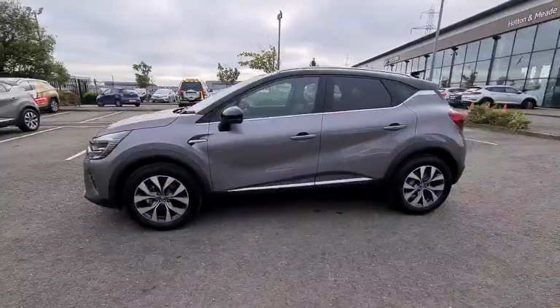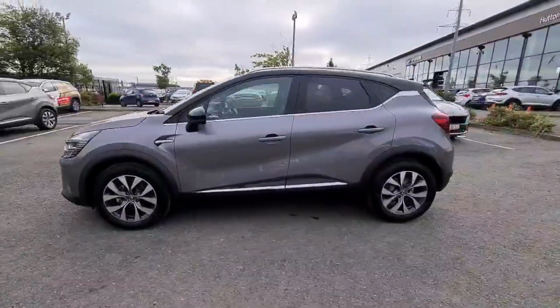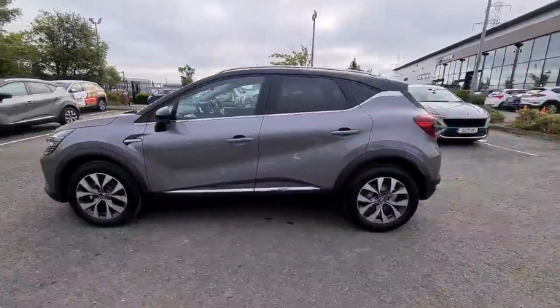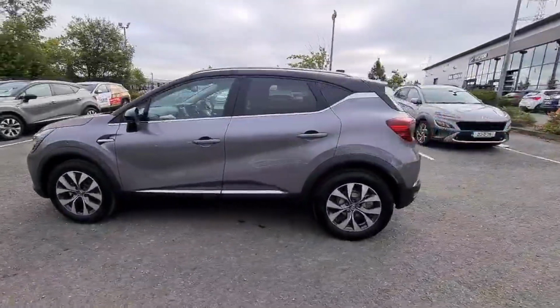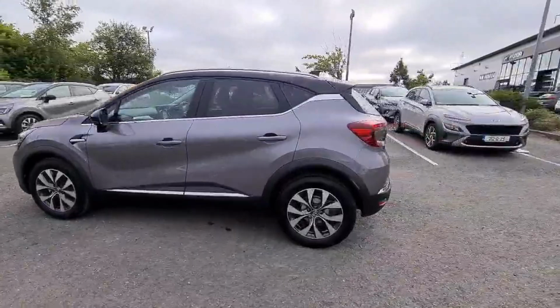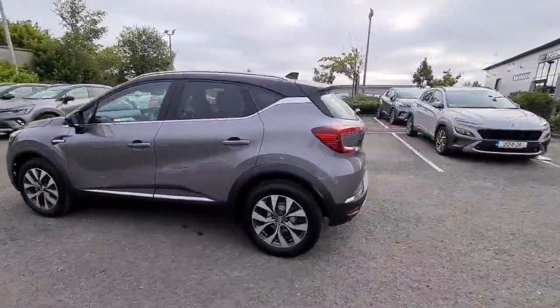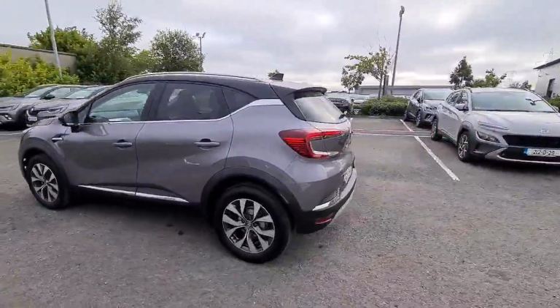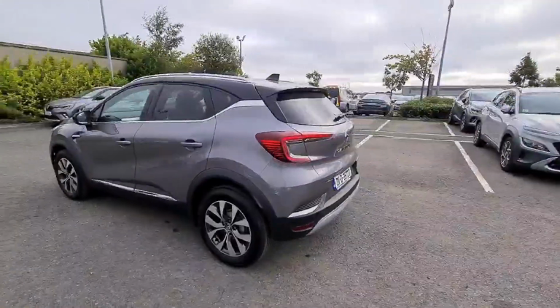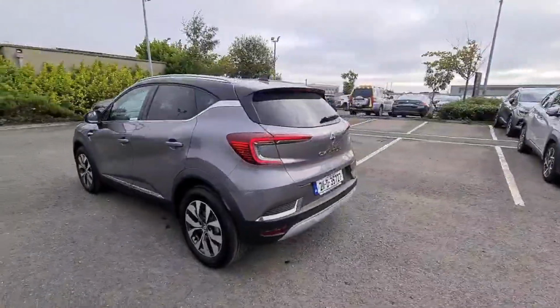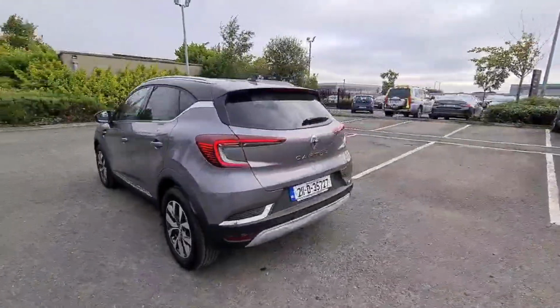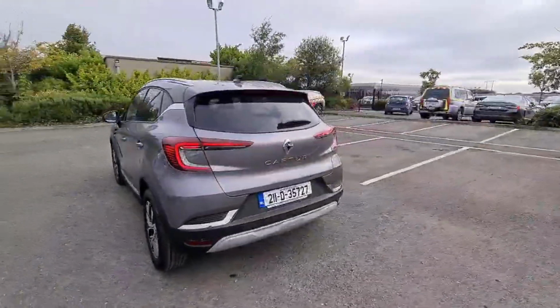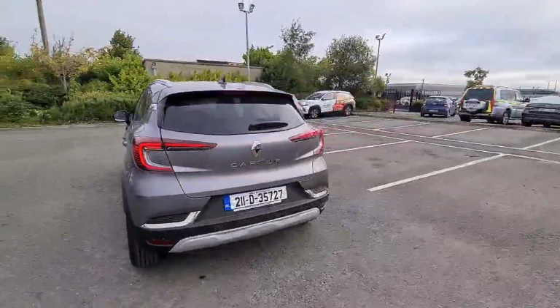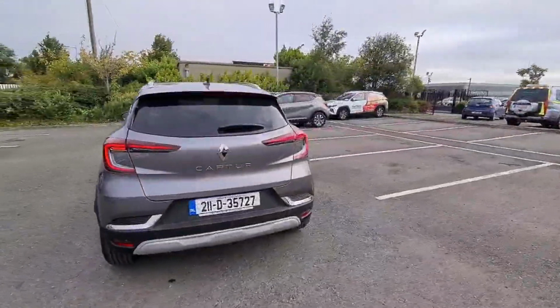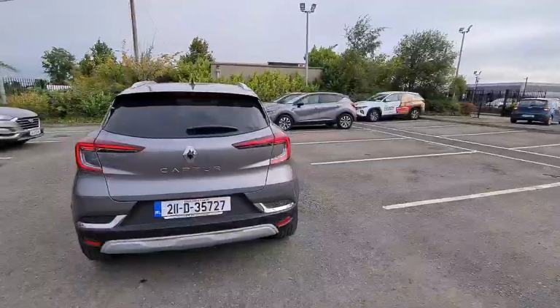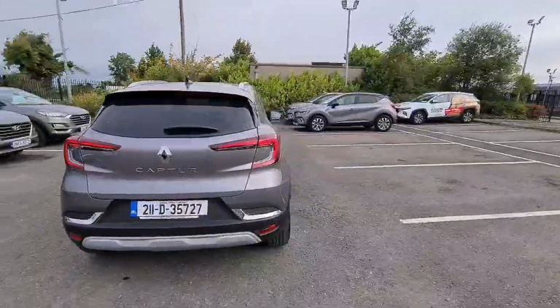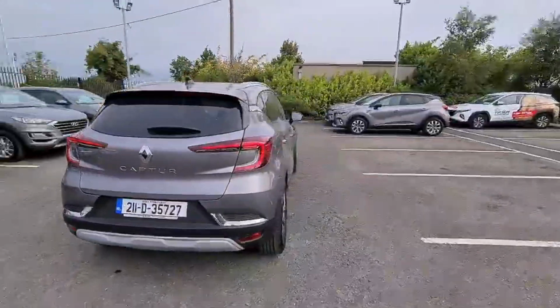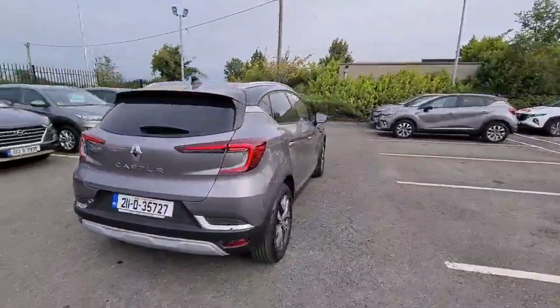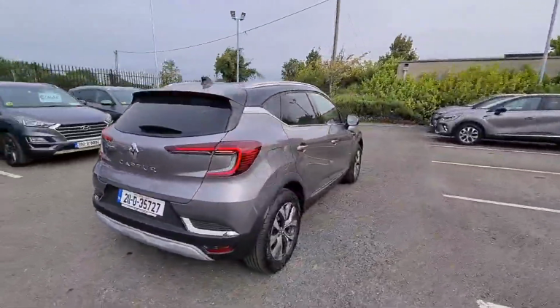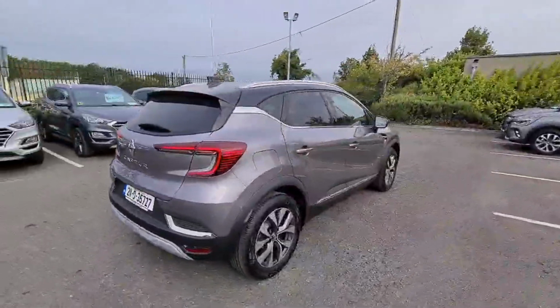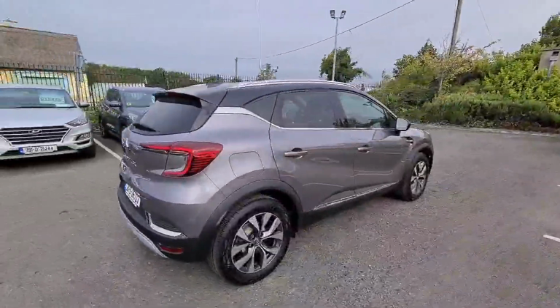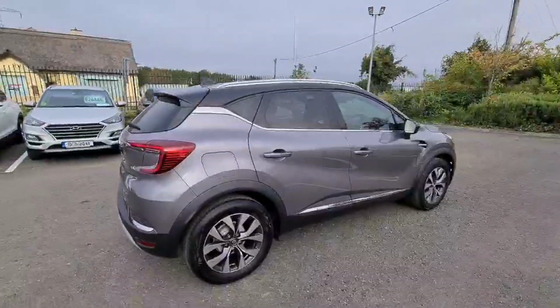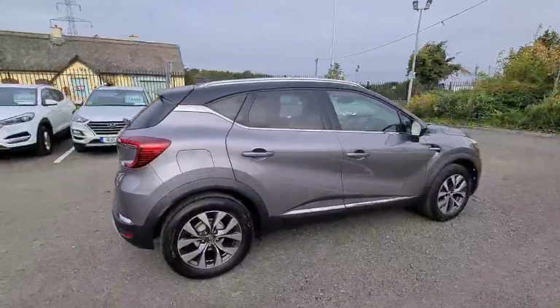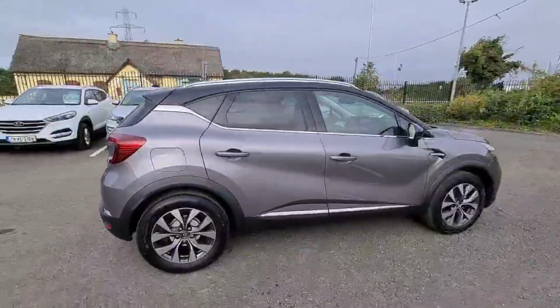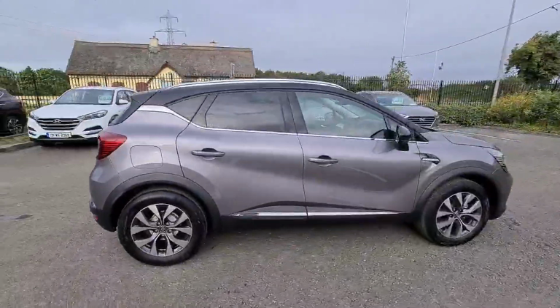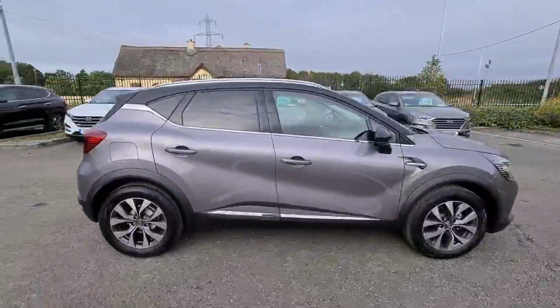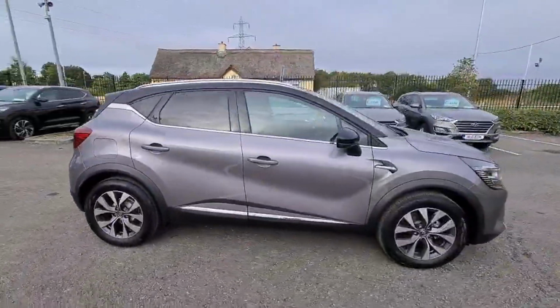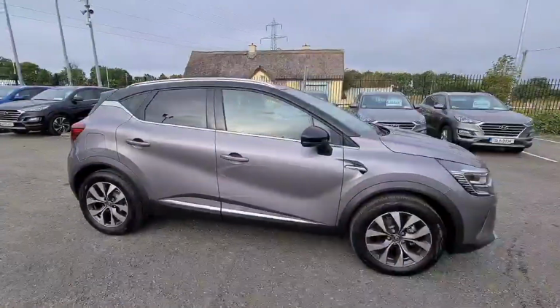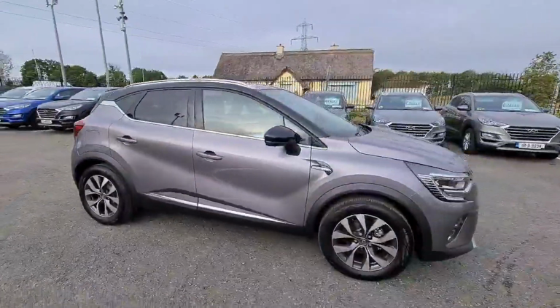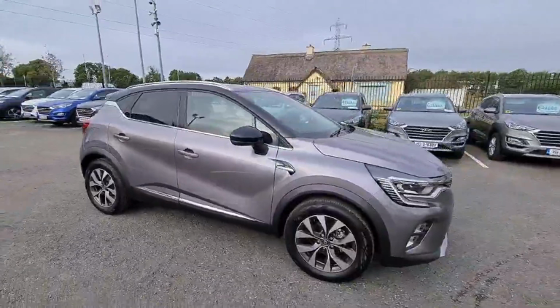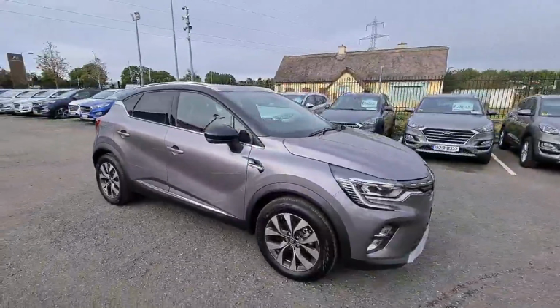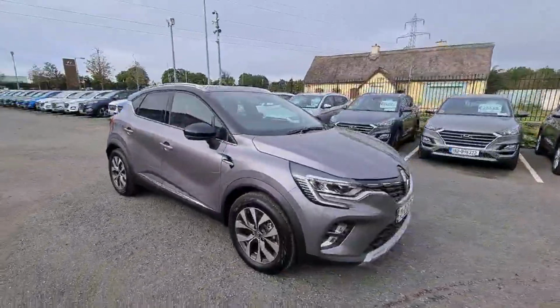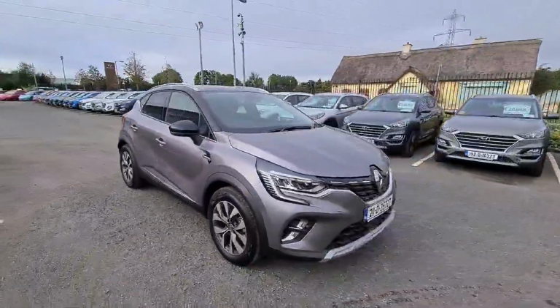We car history check all of our trade-ins. We accept all trade-ins, all years, all makes and all models. All Huttona Mead used cars come with our unique dealer protected warranty. This is for a minimum of 24 months.